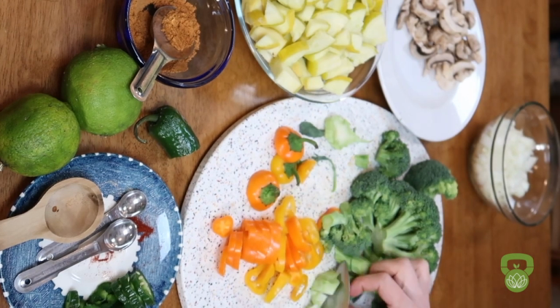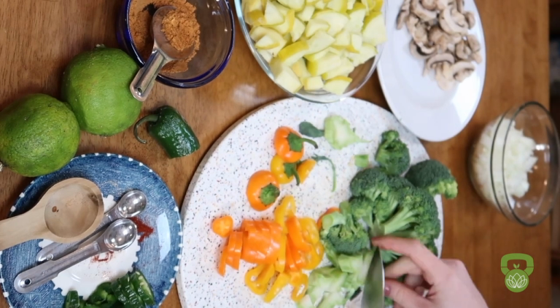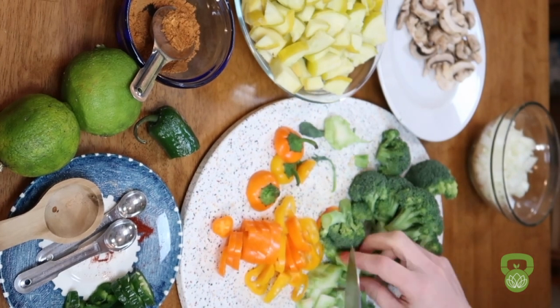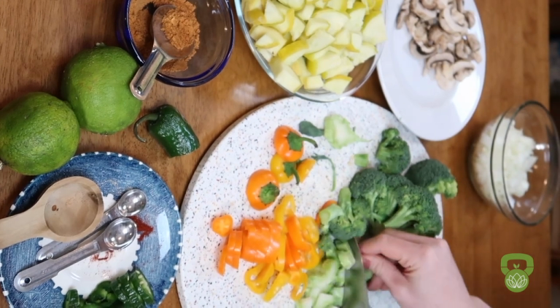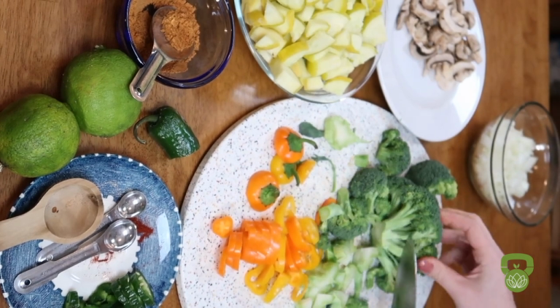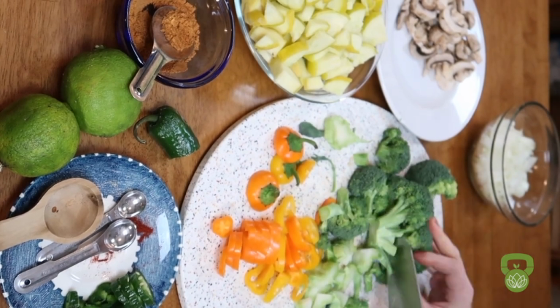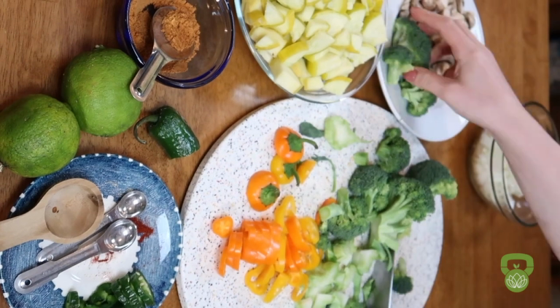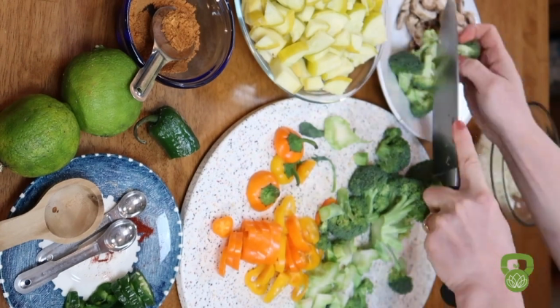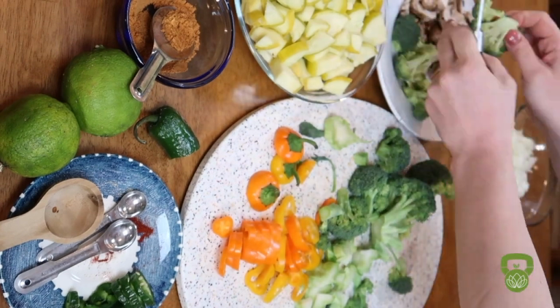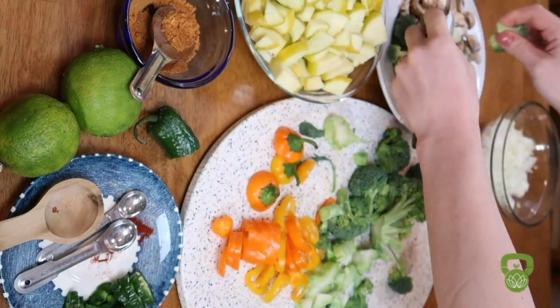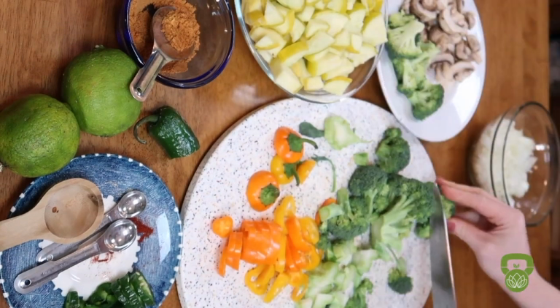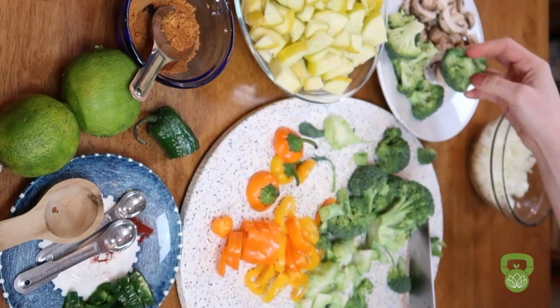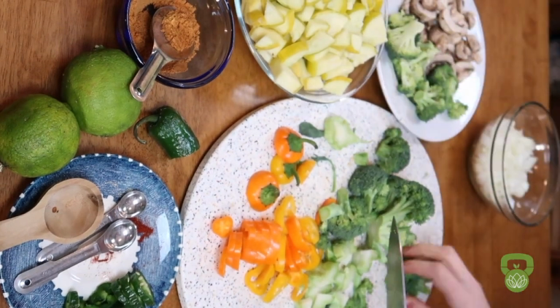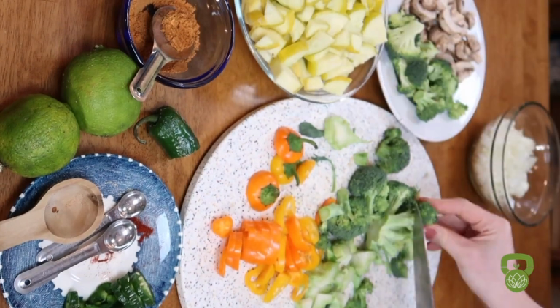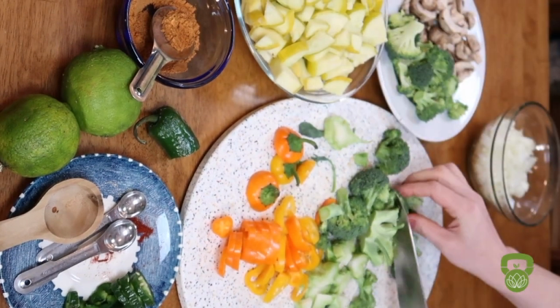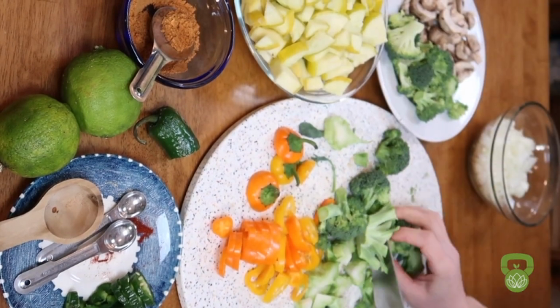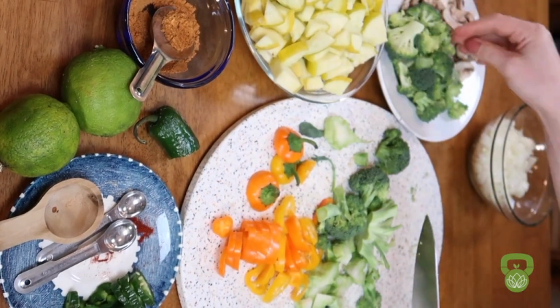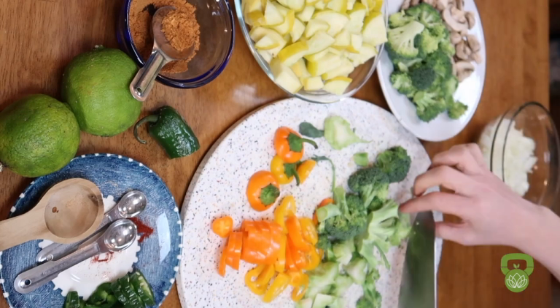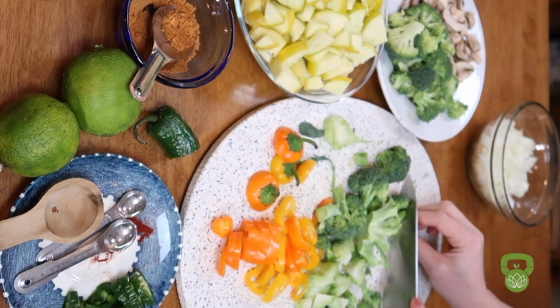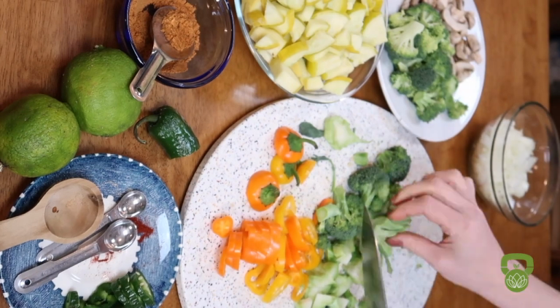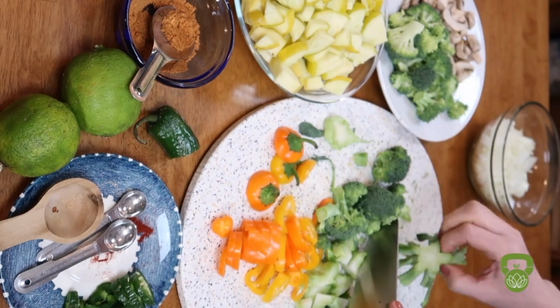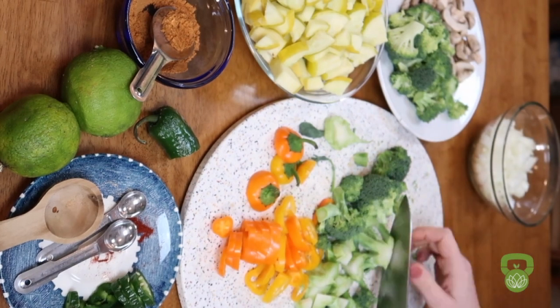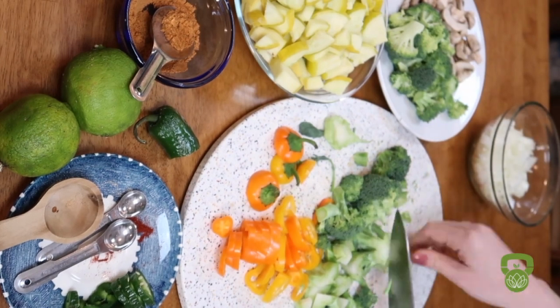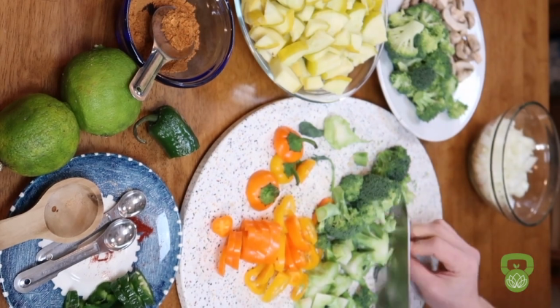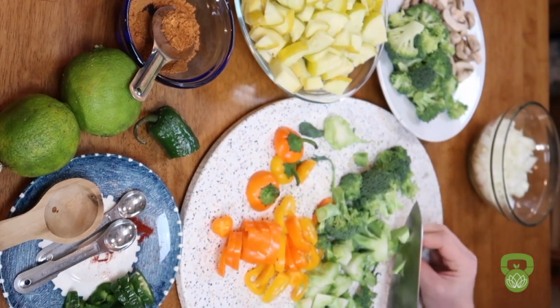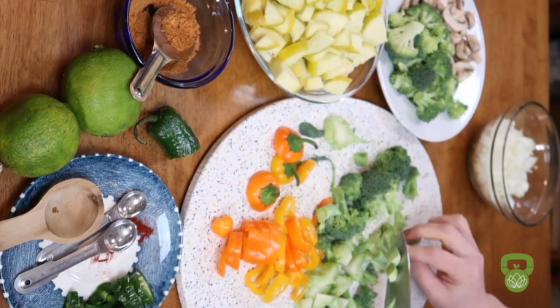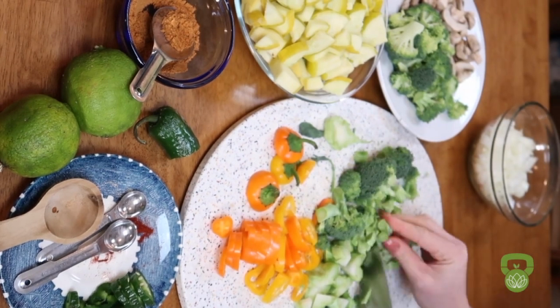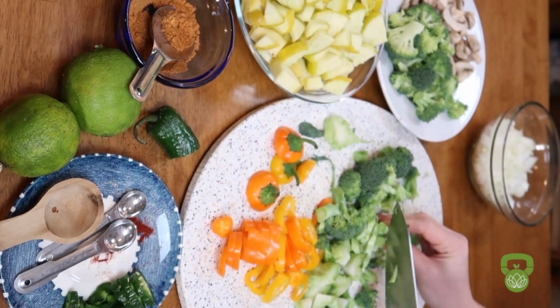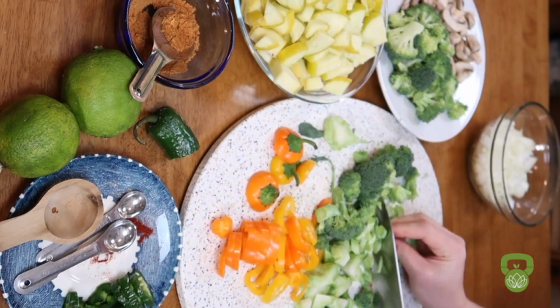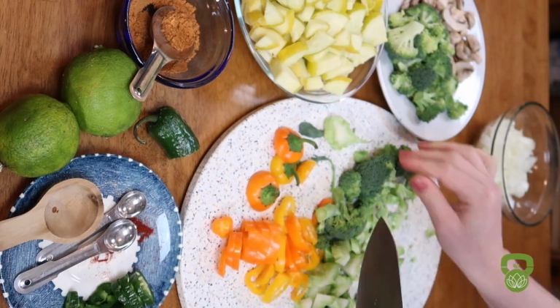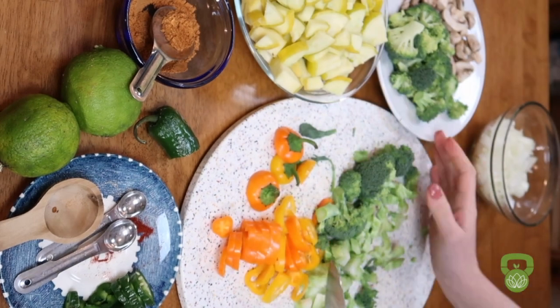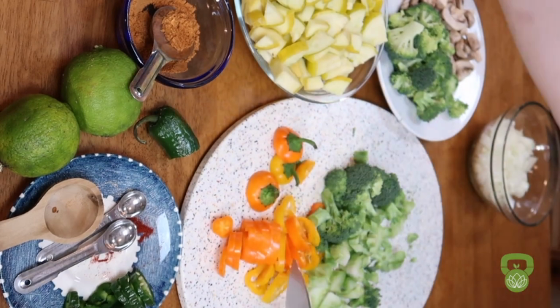Use whatever vegetables you like. I have used sweet peppers, broccoli, mushrooms, and of course zucchini squash, which is one of my favorites. It adds plenty of bulk to your meals without the added calories and can really fill you up.